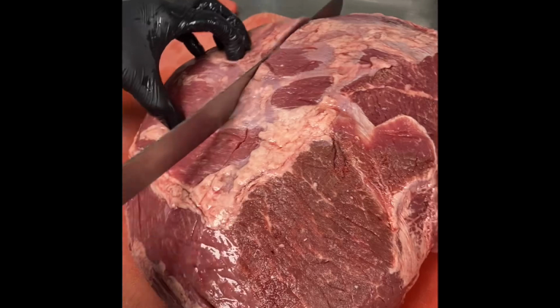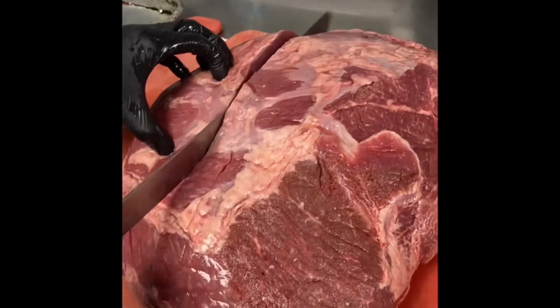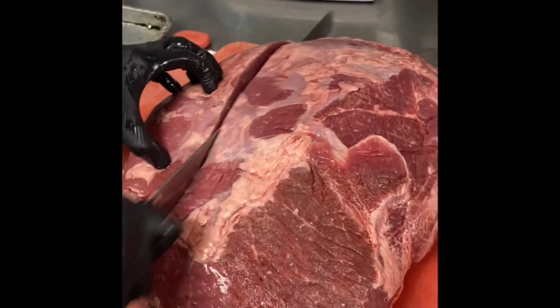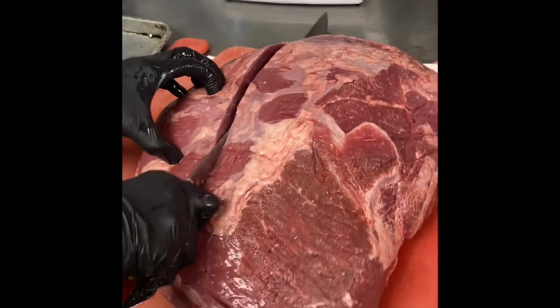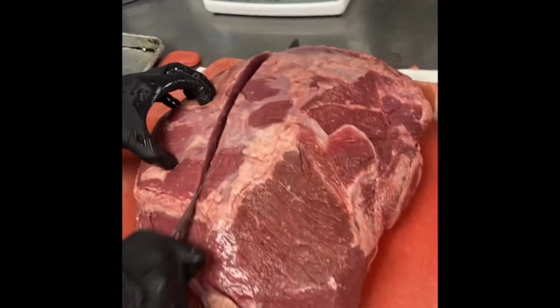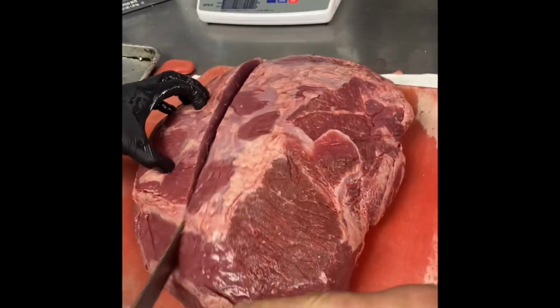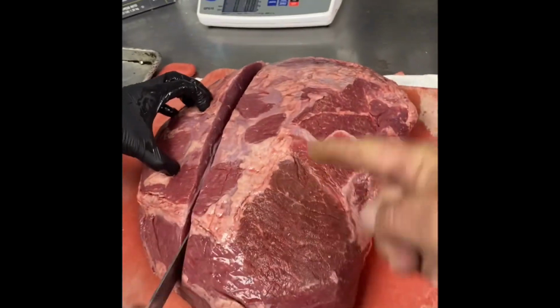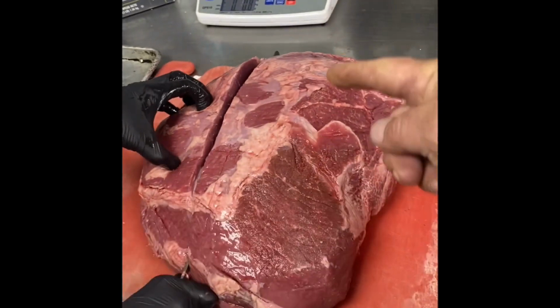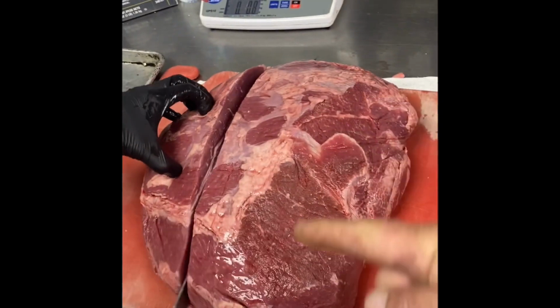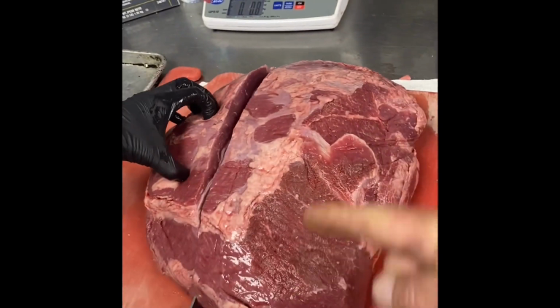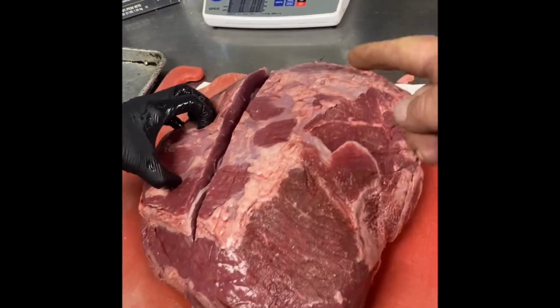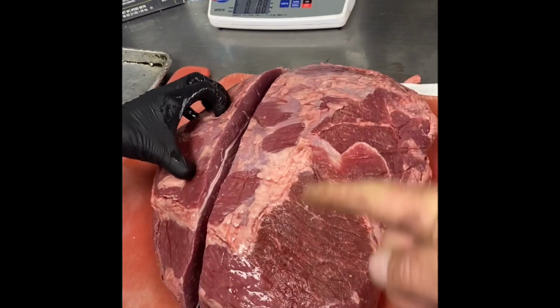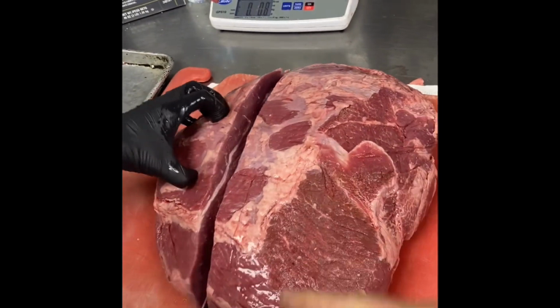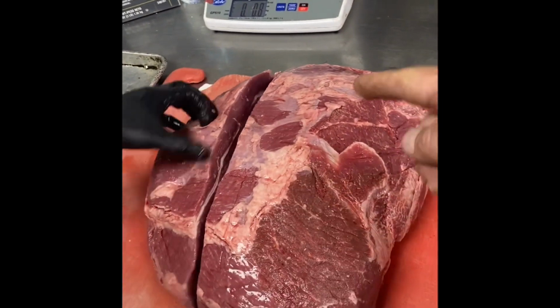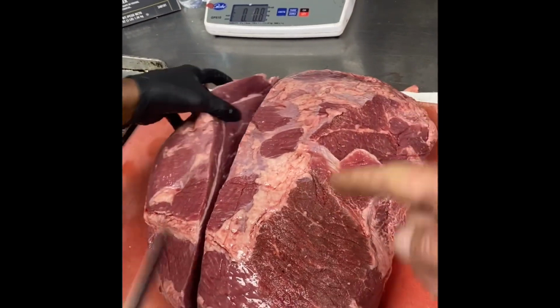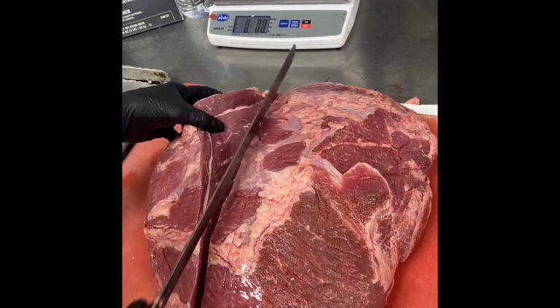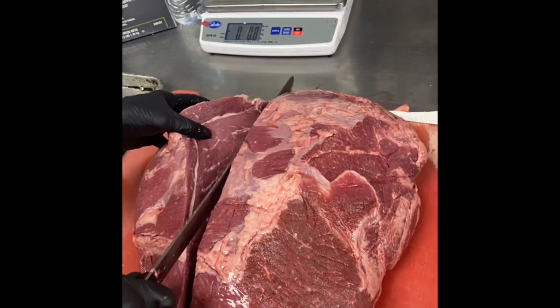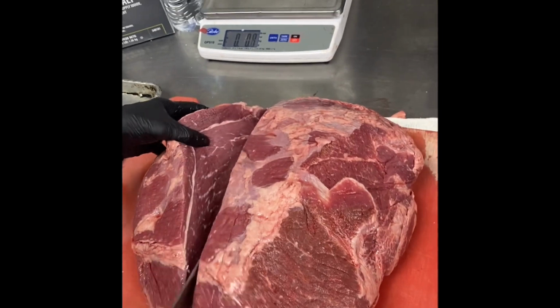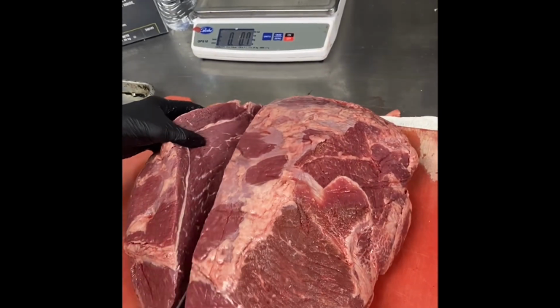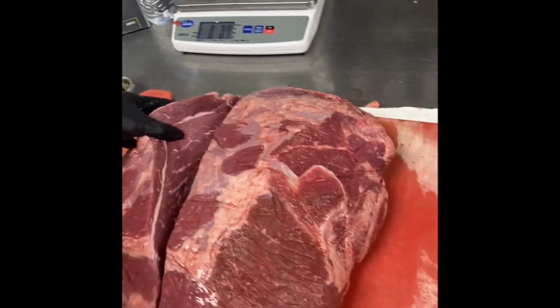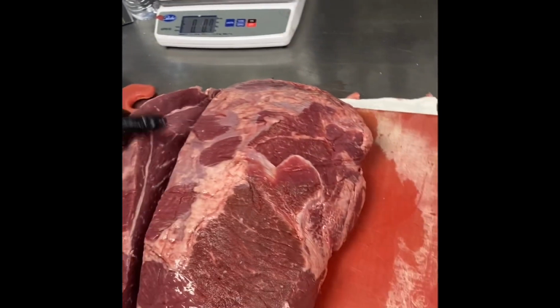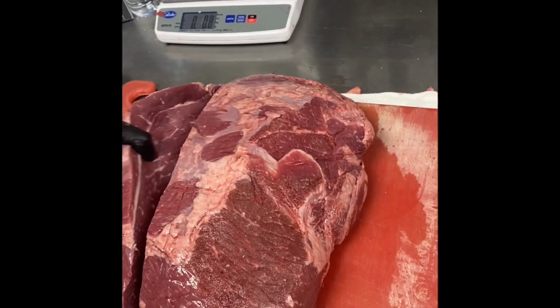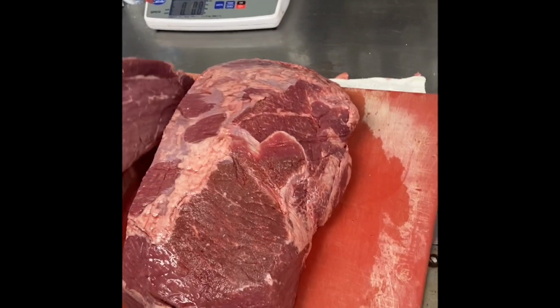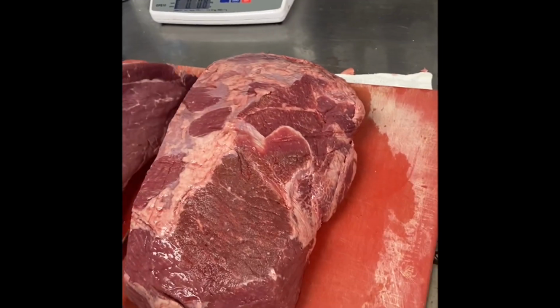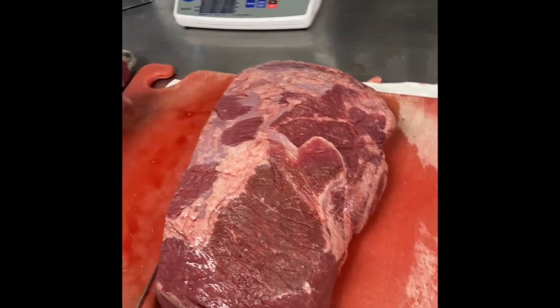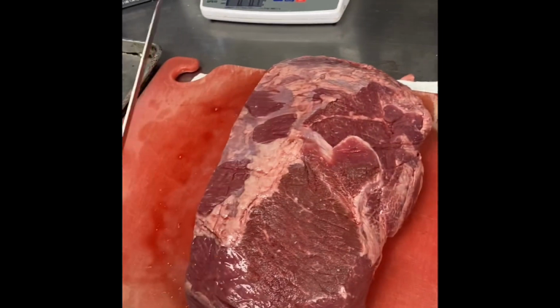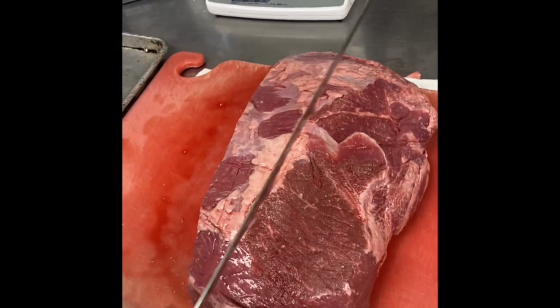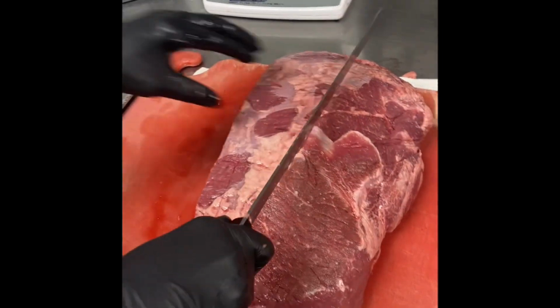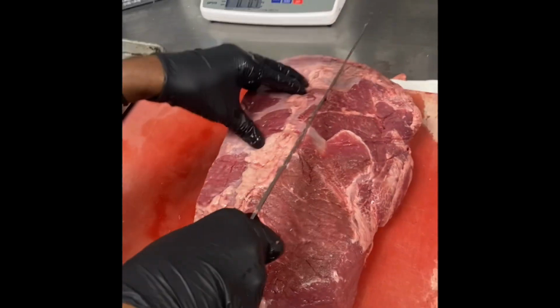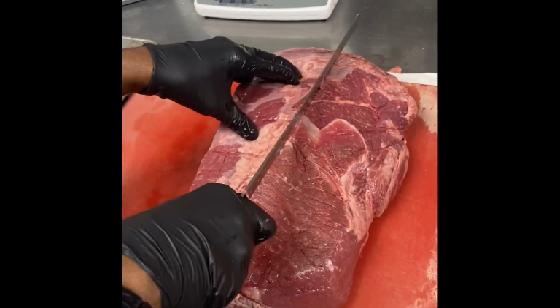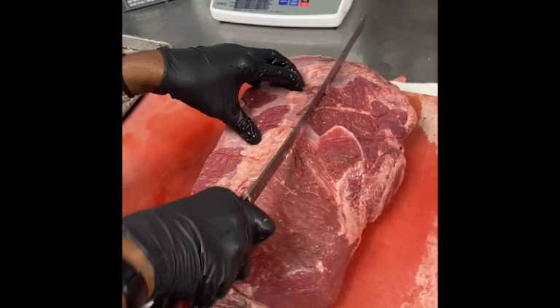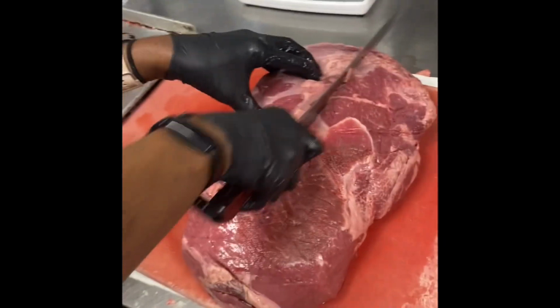We're gonna go long ways. See how the longer part of the loin is this way — north and south. We want to cut it that way because for right now we're kind of cutting with the grain. Later on we can cut against.